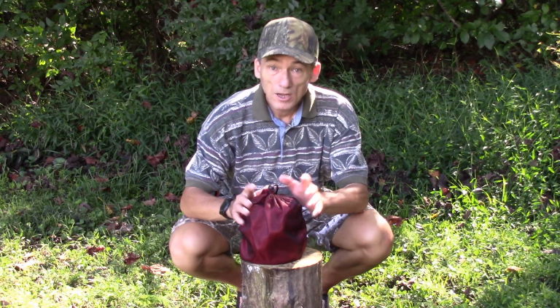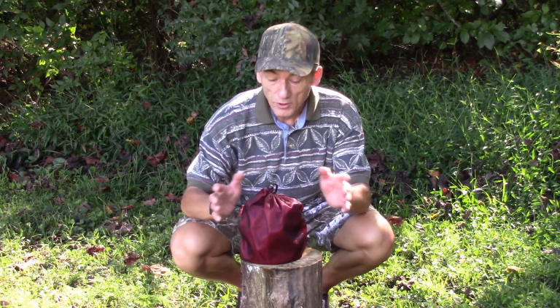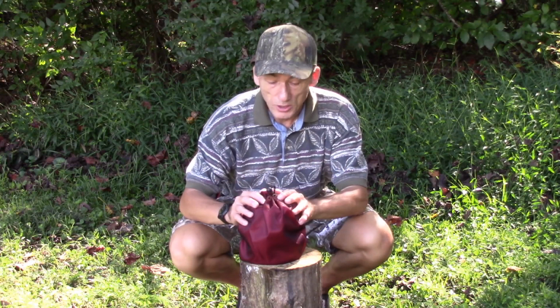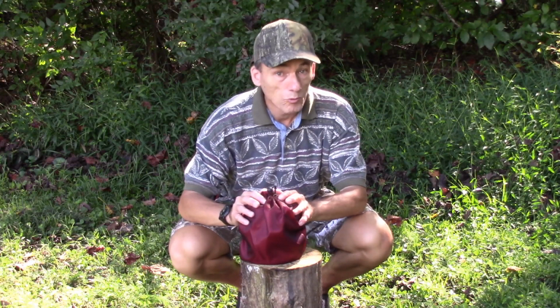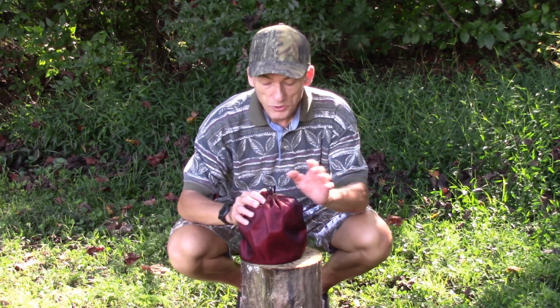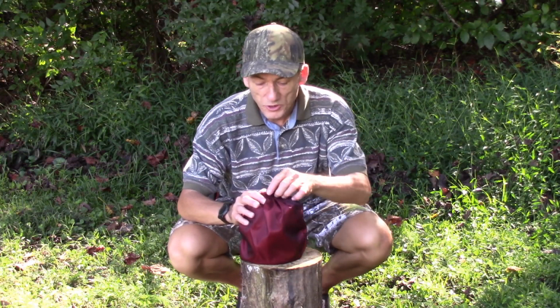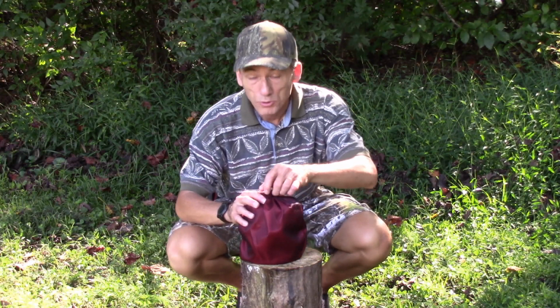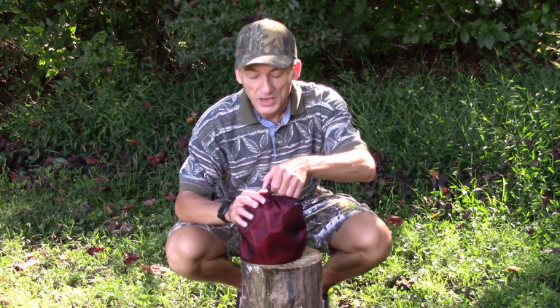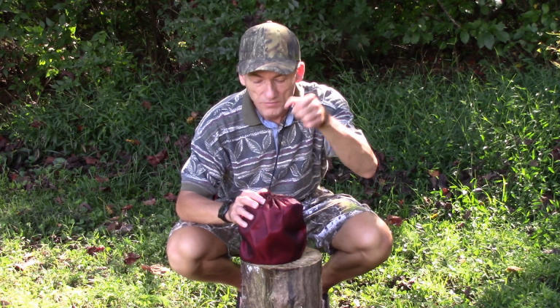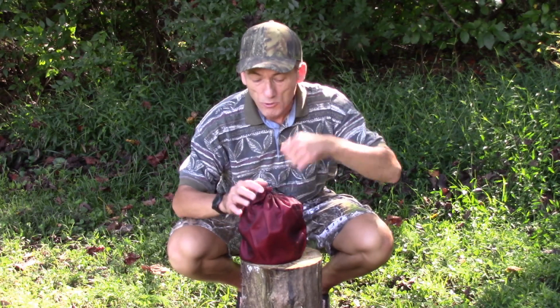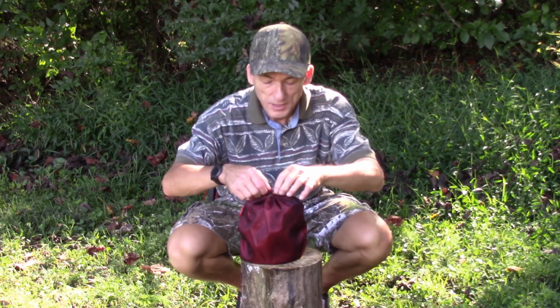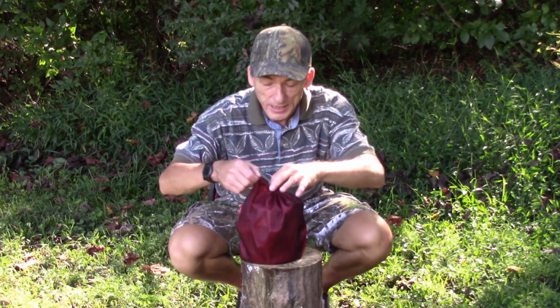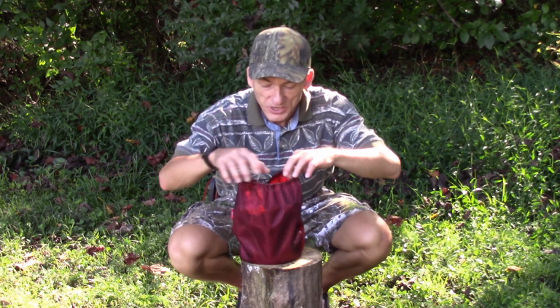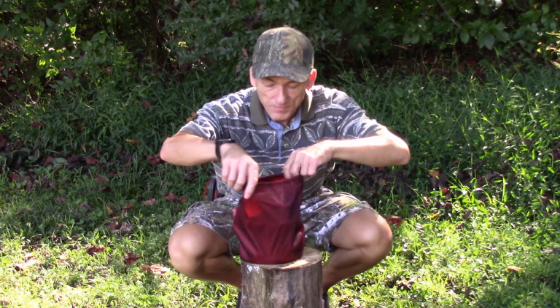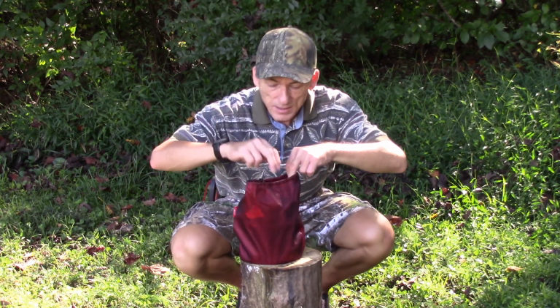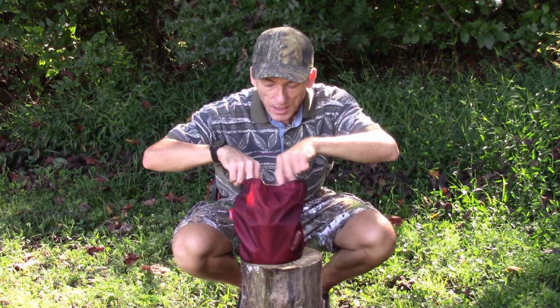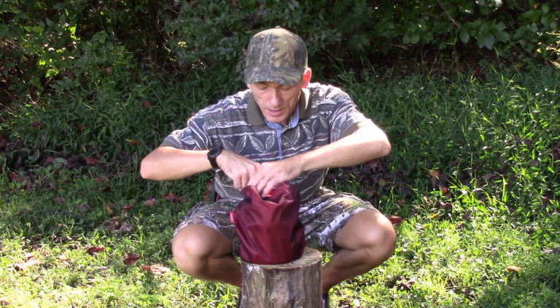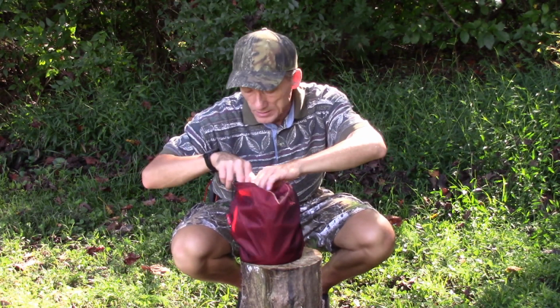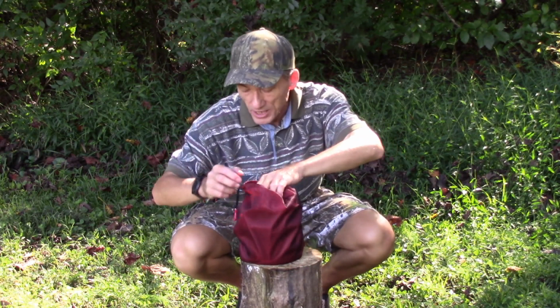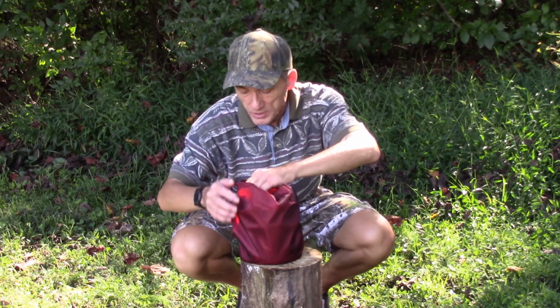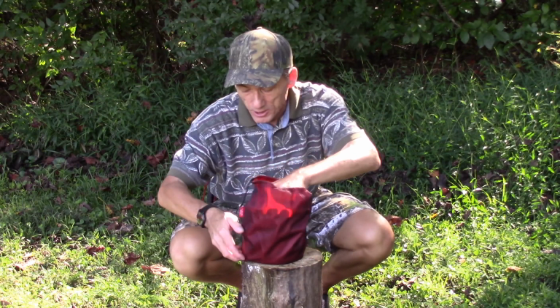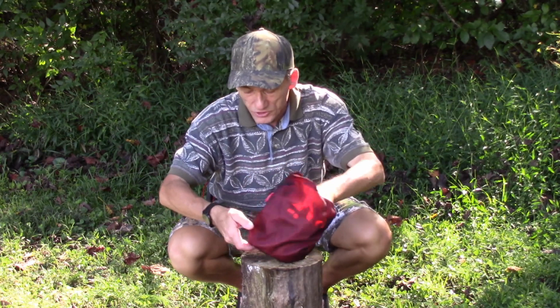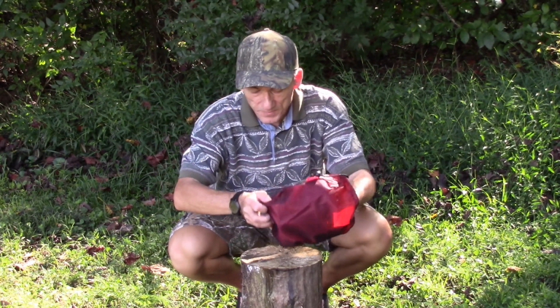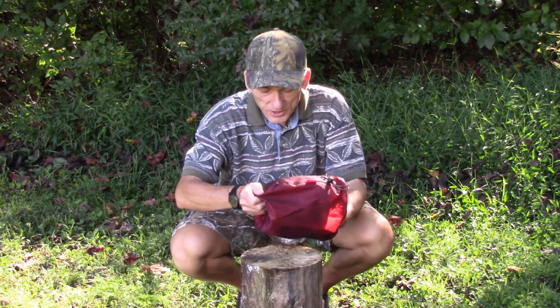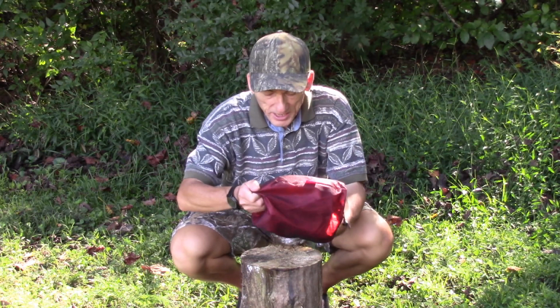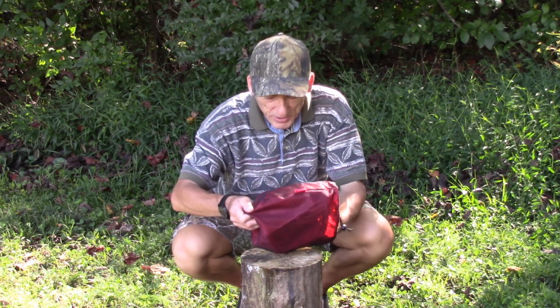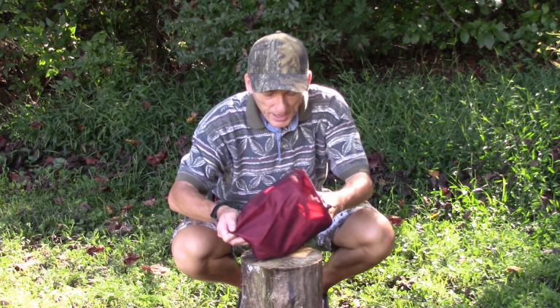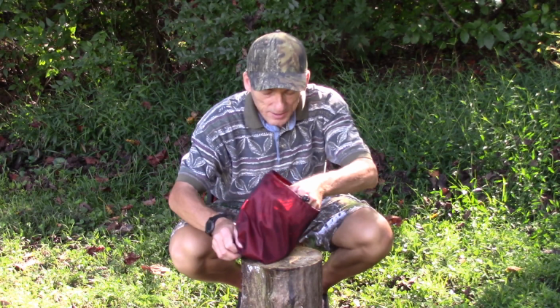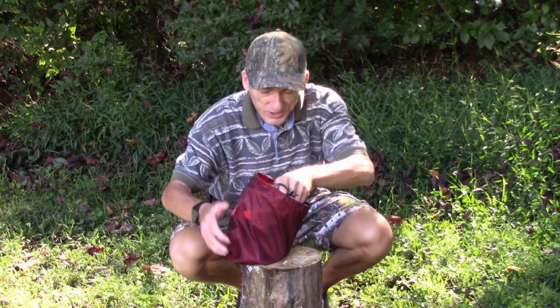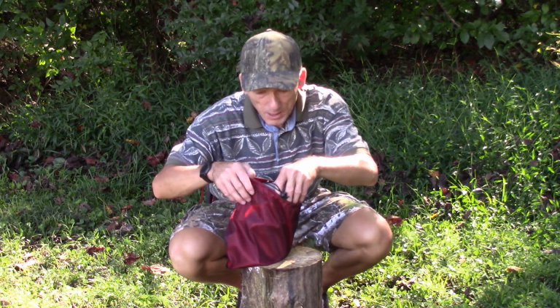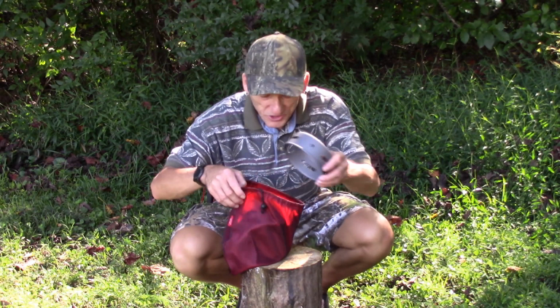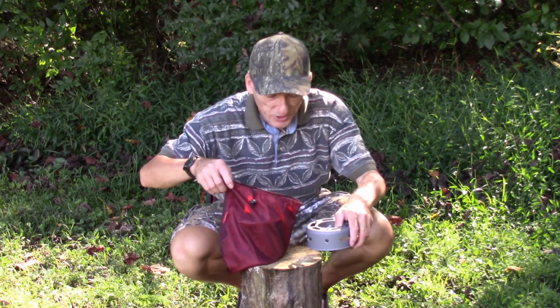What I'm going to do now is go ahead and pull this out of the pouch that it comes in. It's a pretty nice little pouch, just kind of keeps everything in place as a pouch is designed to do.